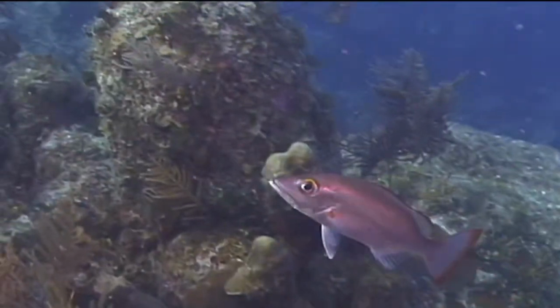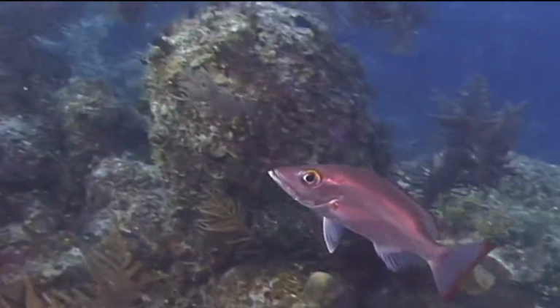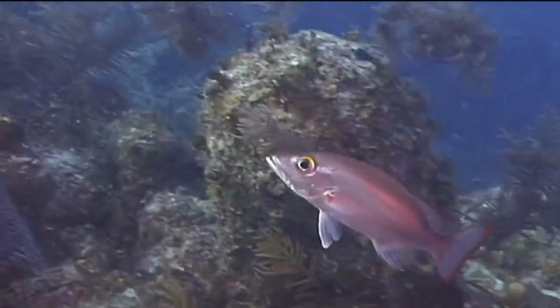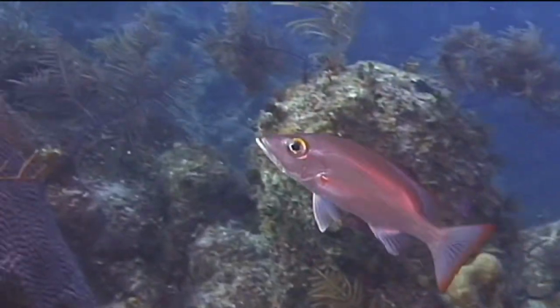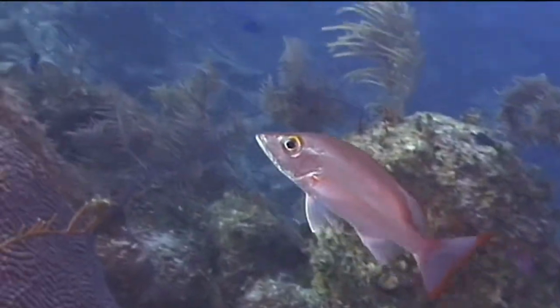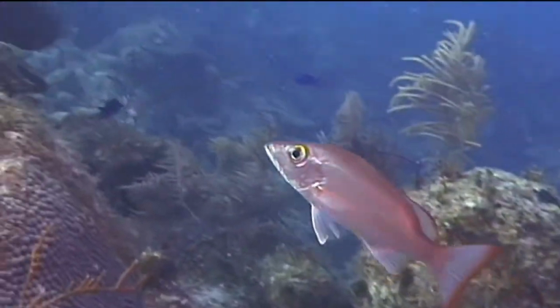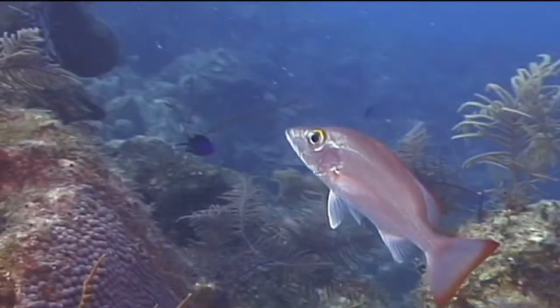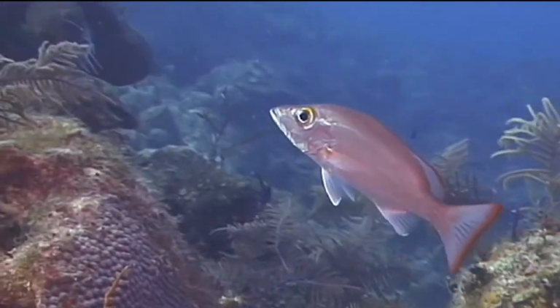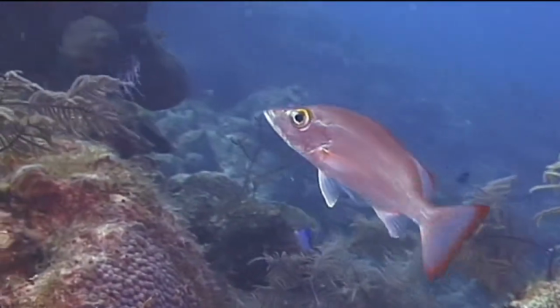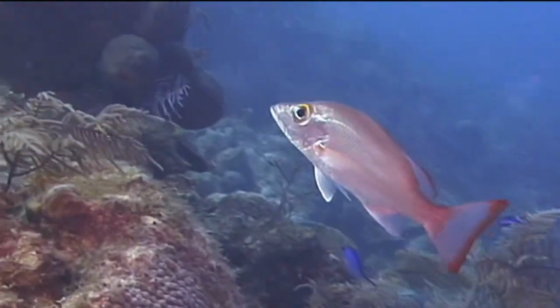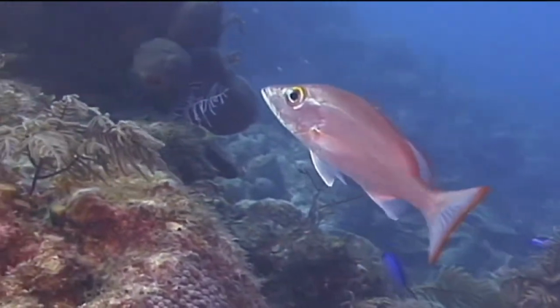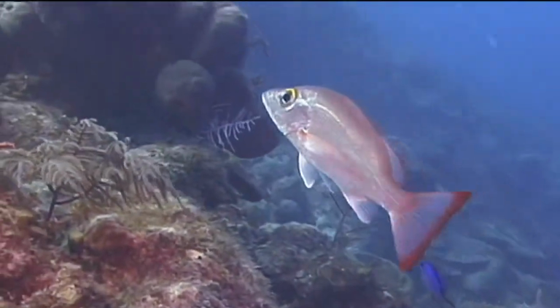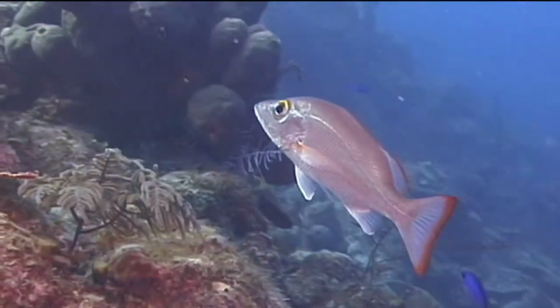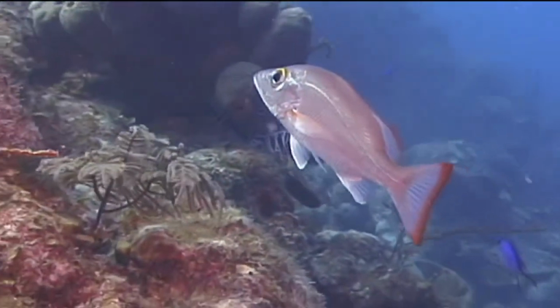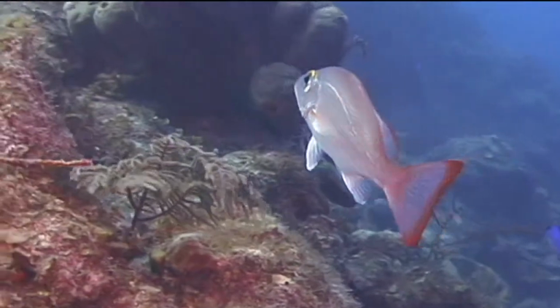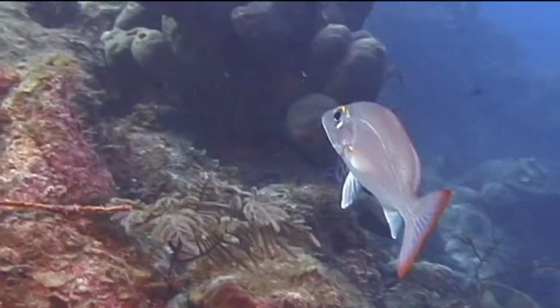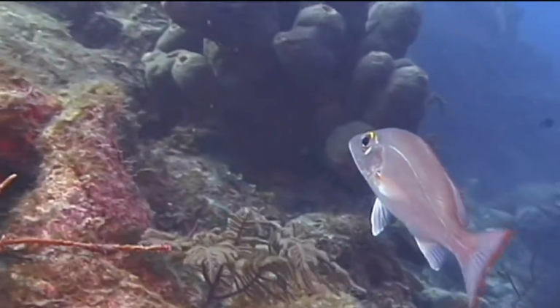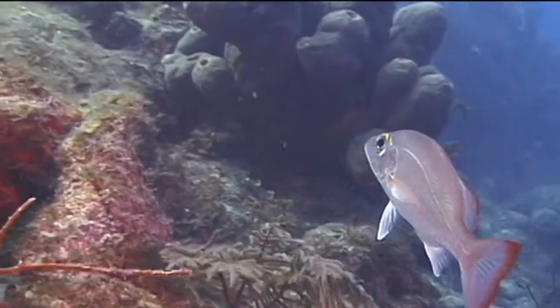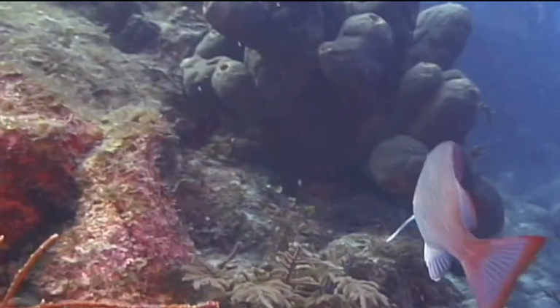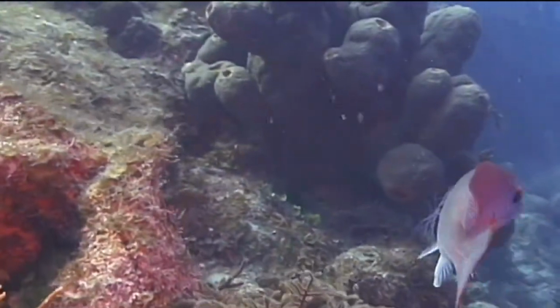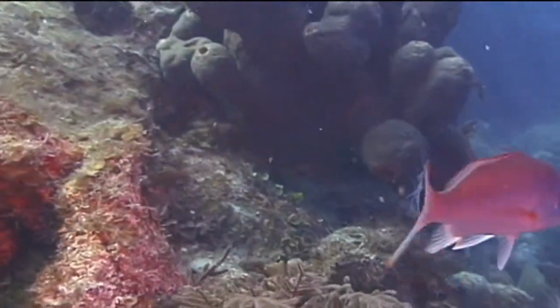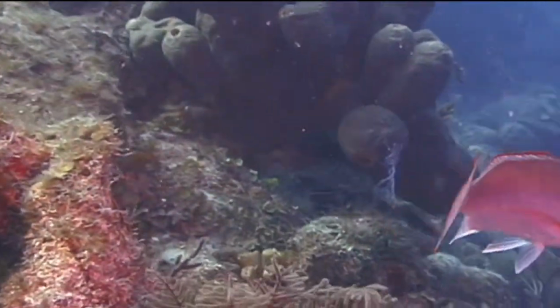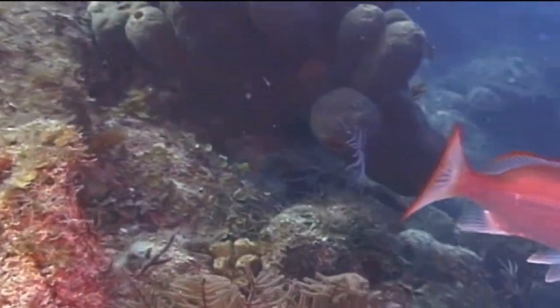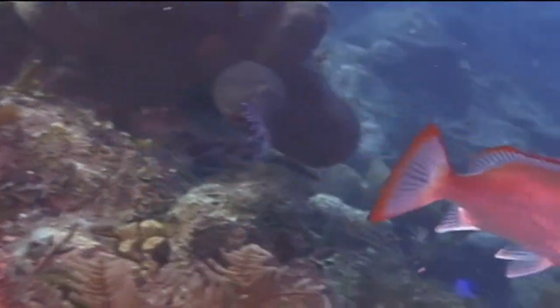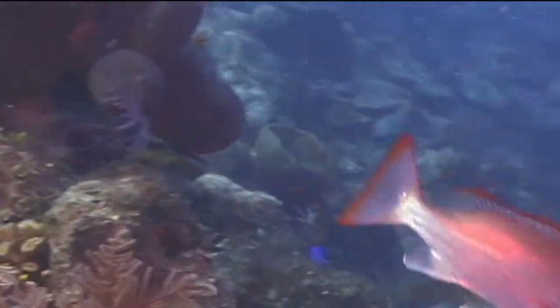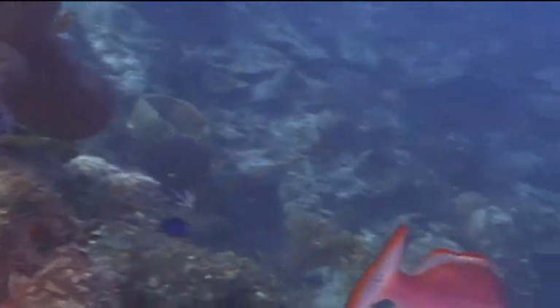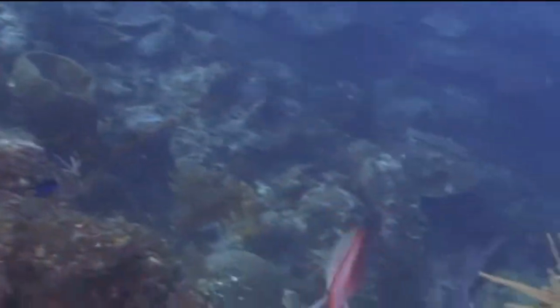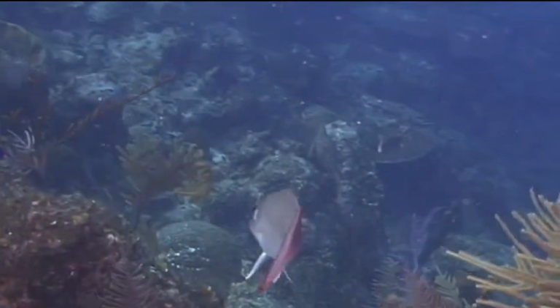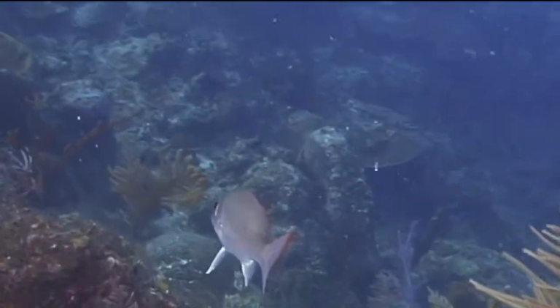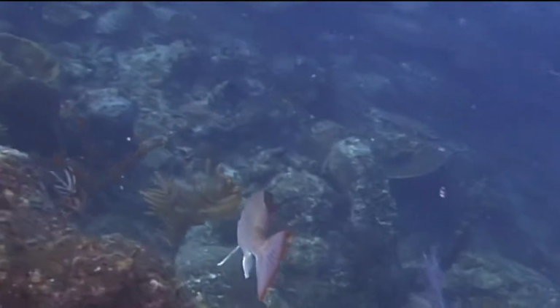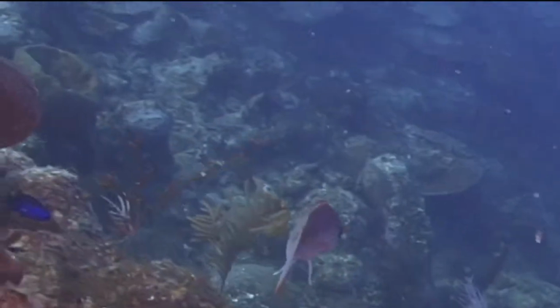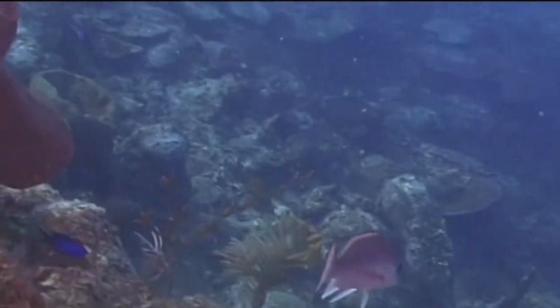Although they are relatively uncommon in the waters around Florida, they are a very common fish species in many parts of the Caribbean. They are generally seen at depths ranging from 20 to 60 feet.